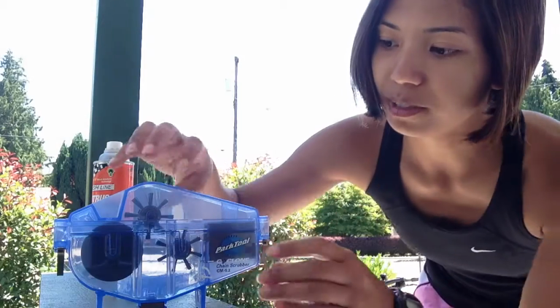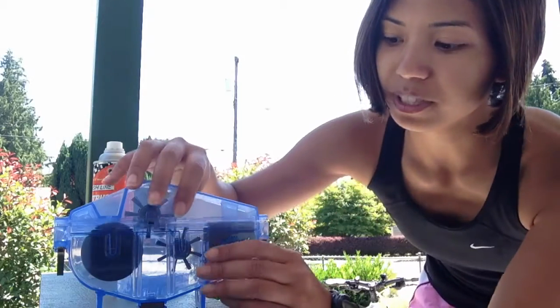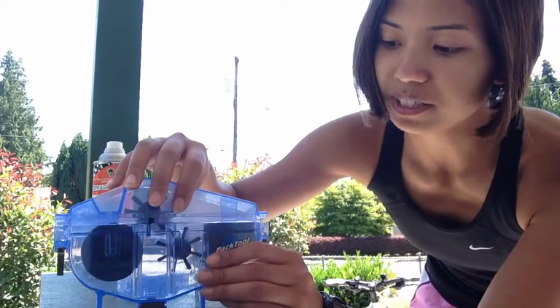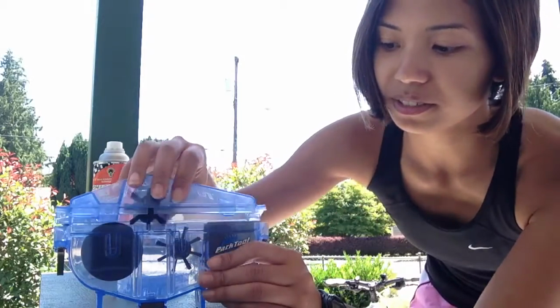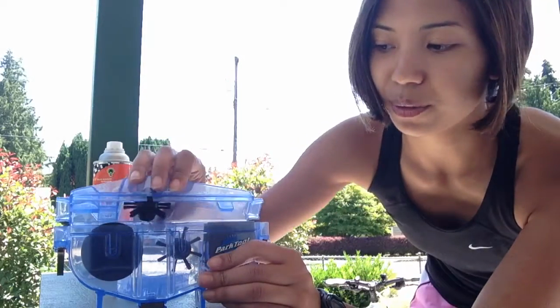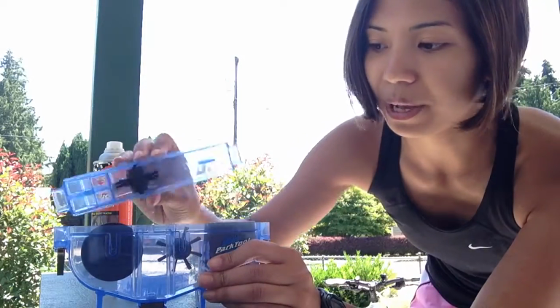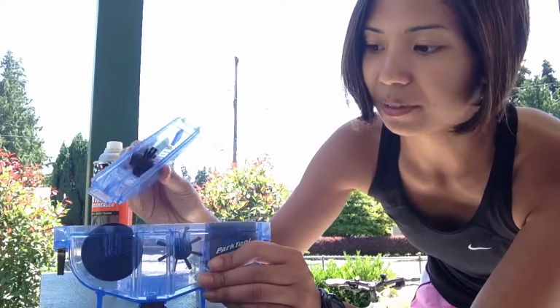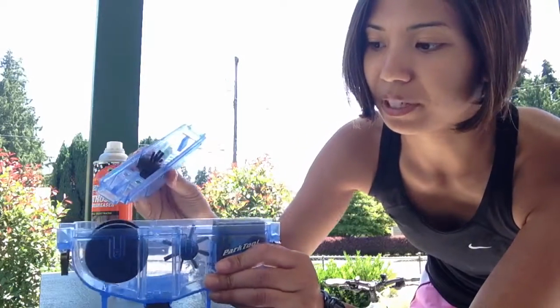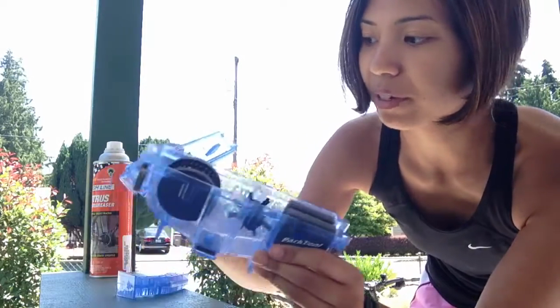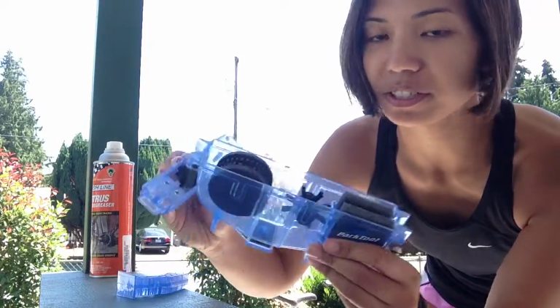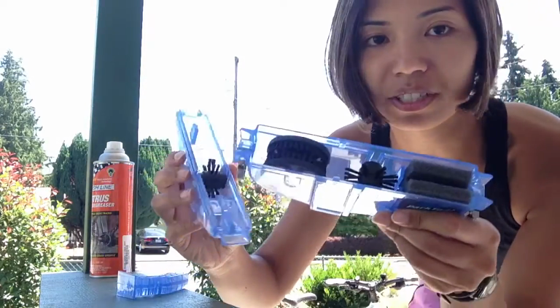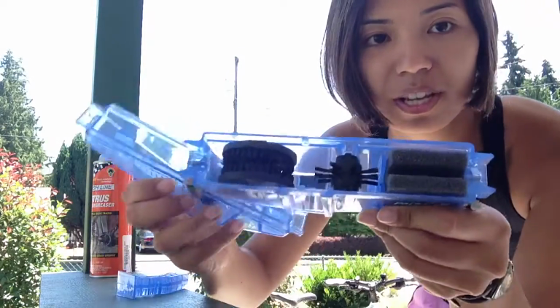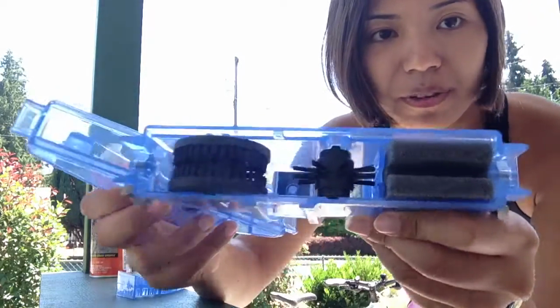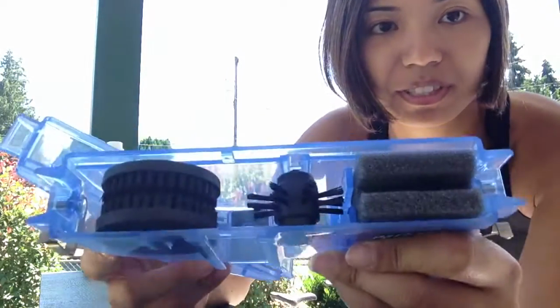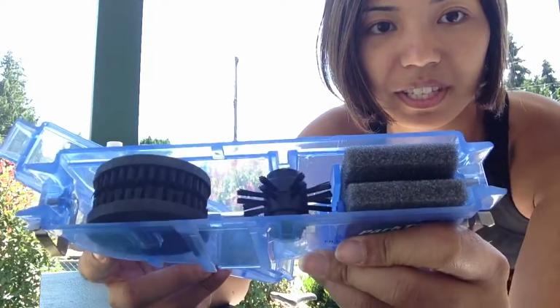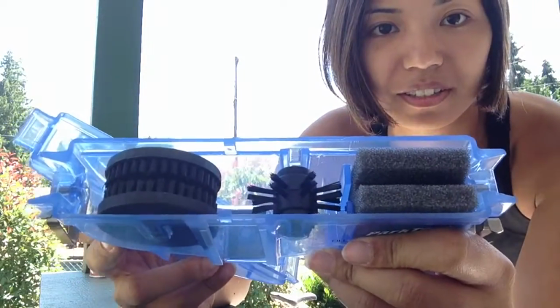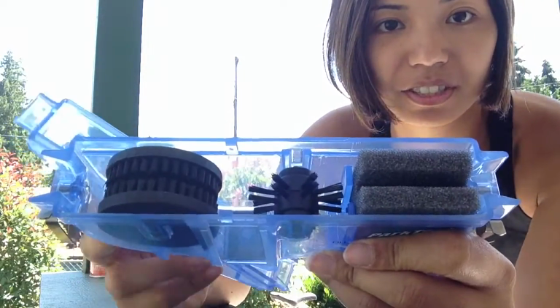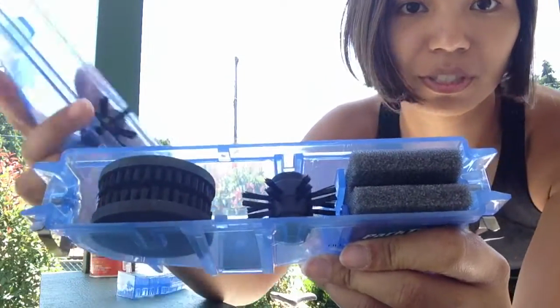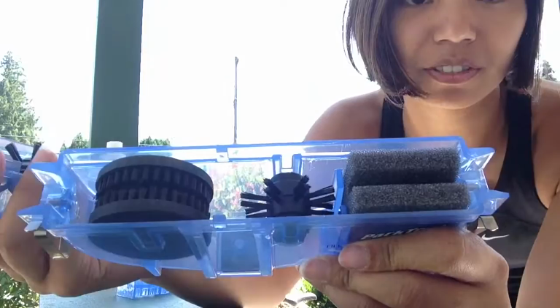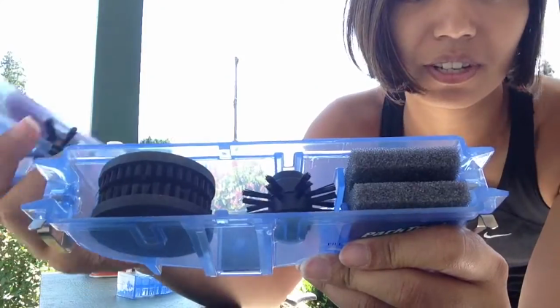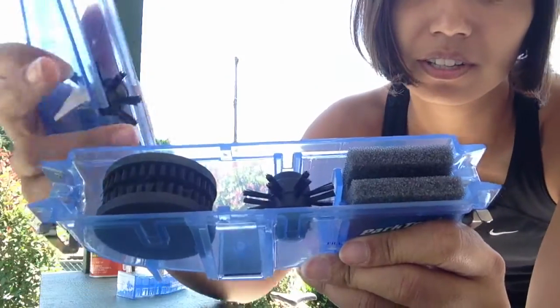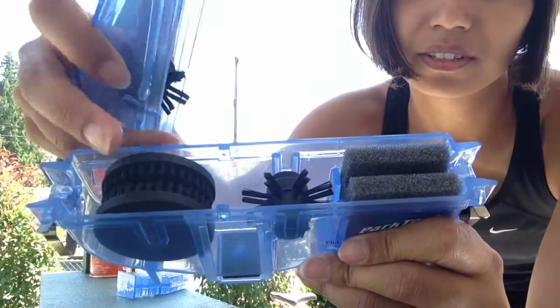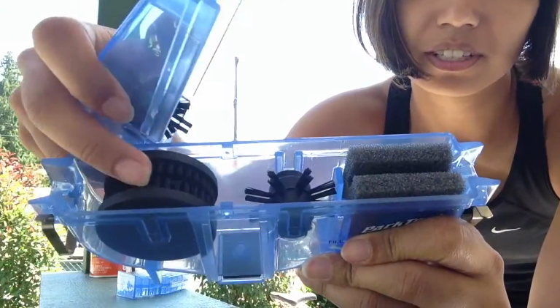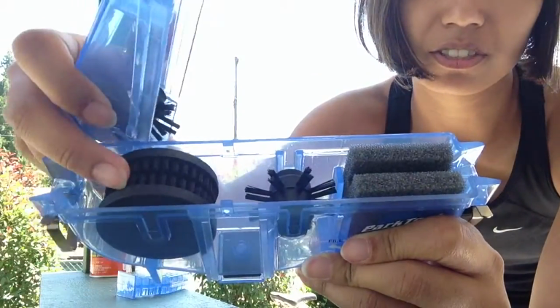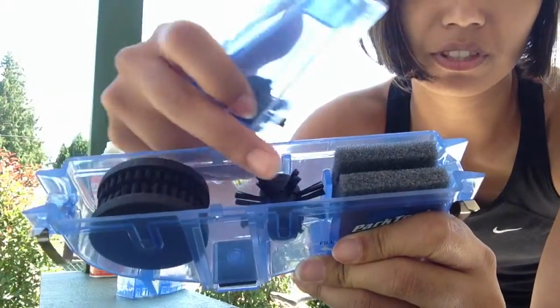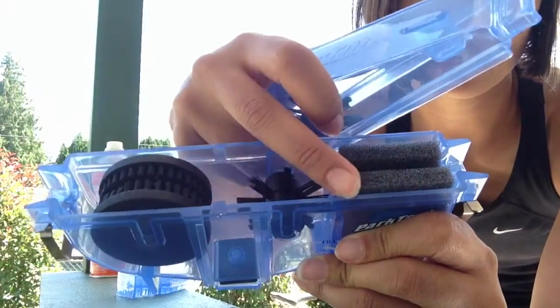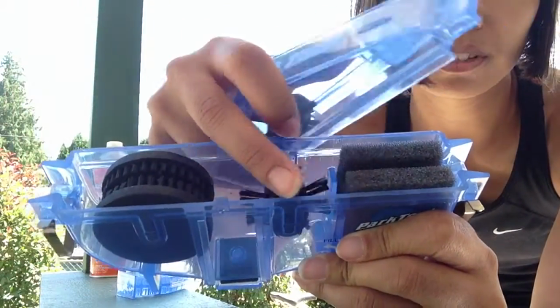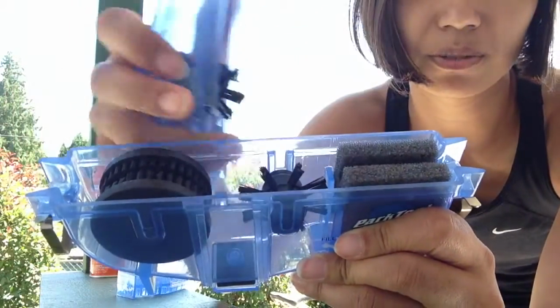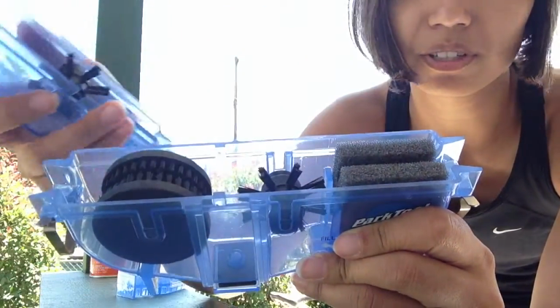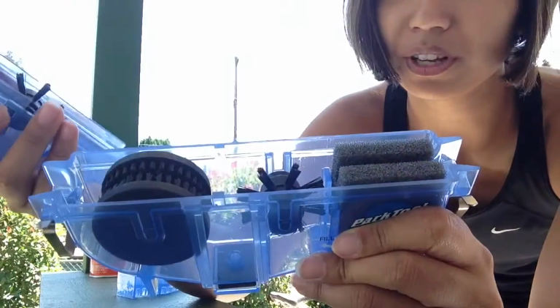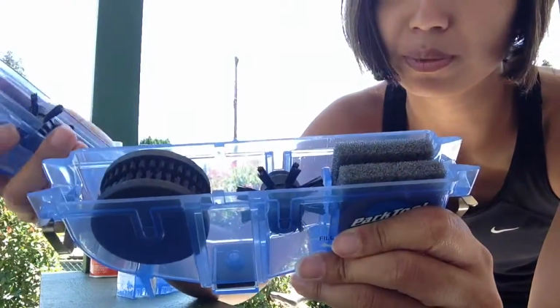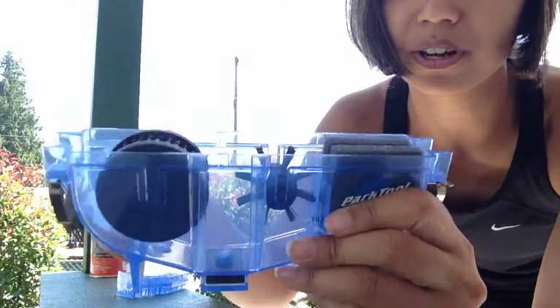Got this a while back, but I haven't actually used it. But as you can see, there is just a bunch of things to scrub your chain with when you actually put it on.